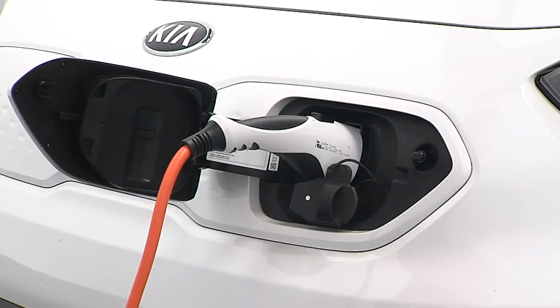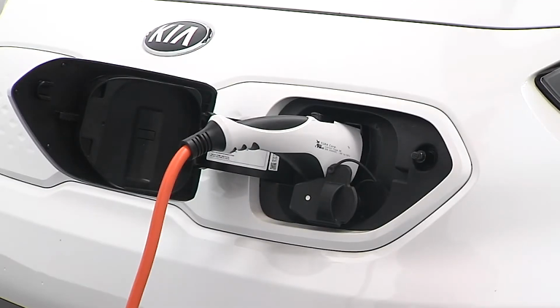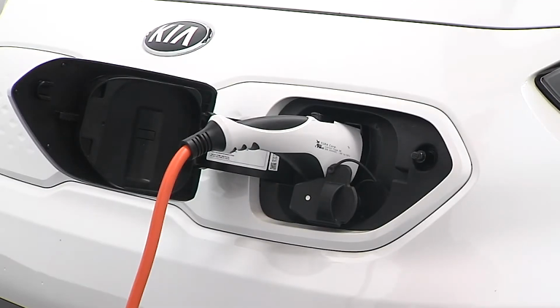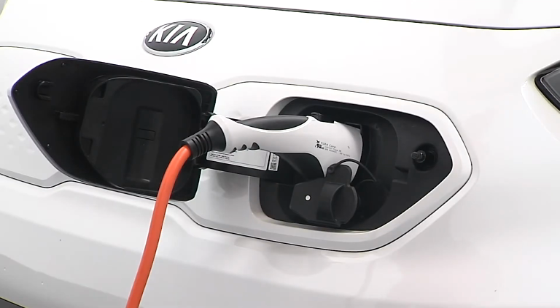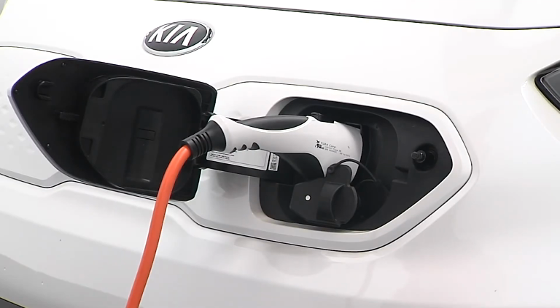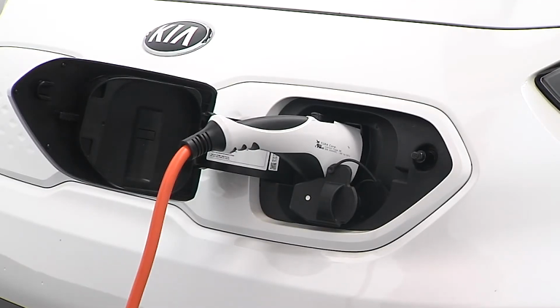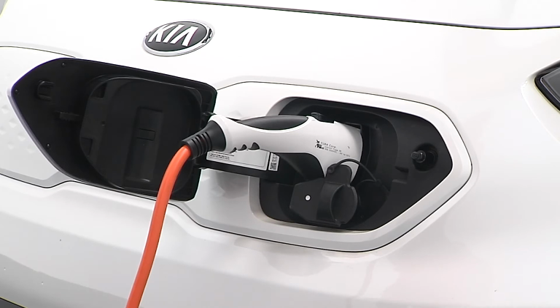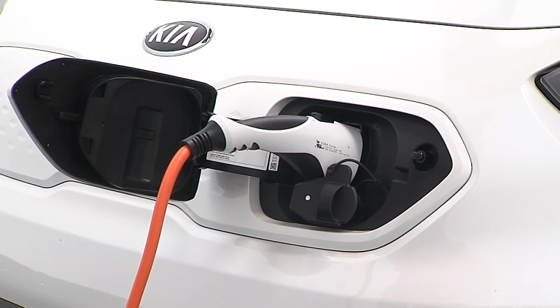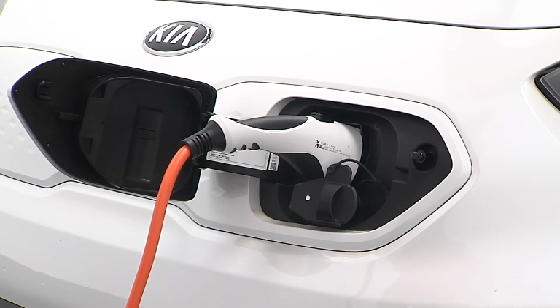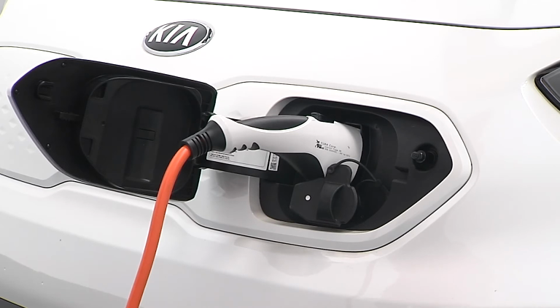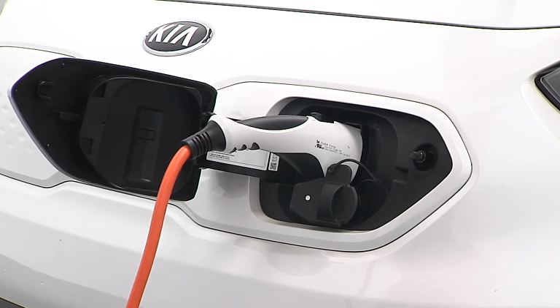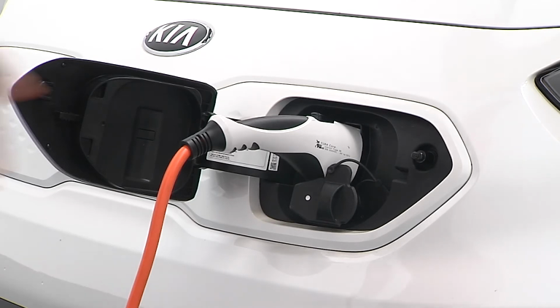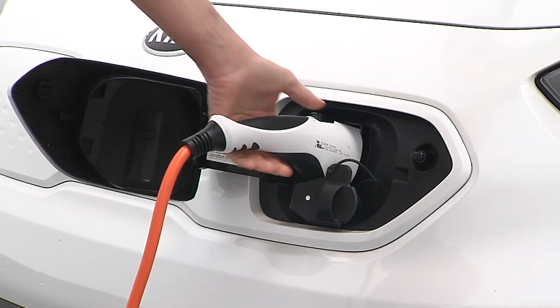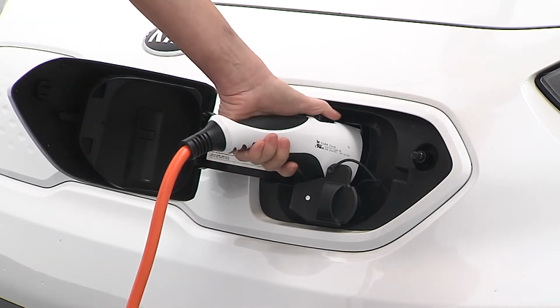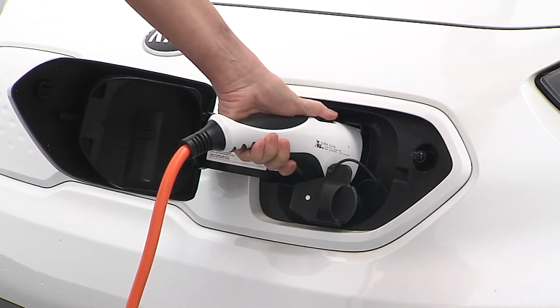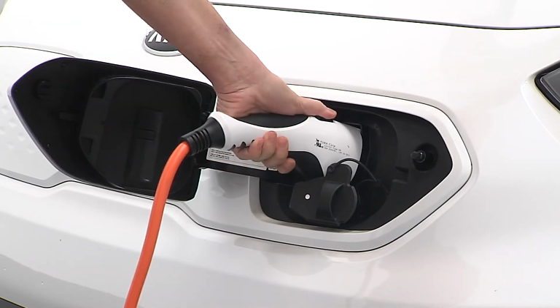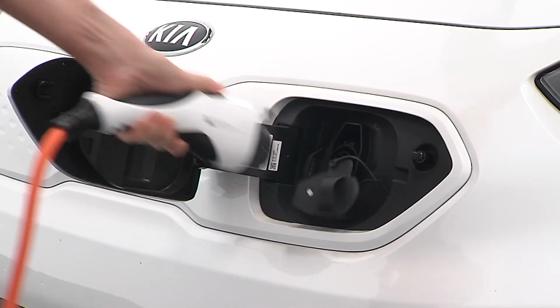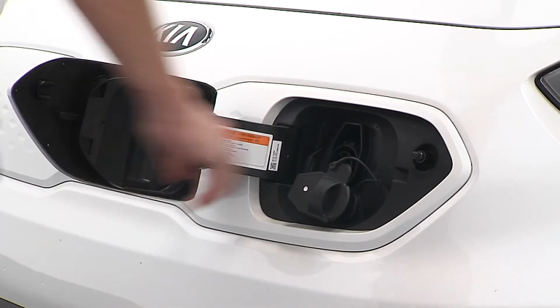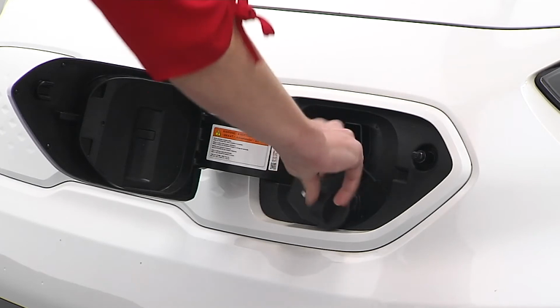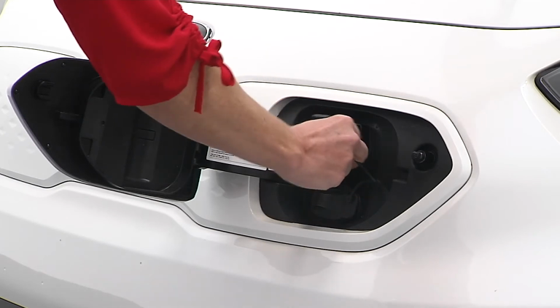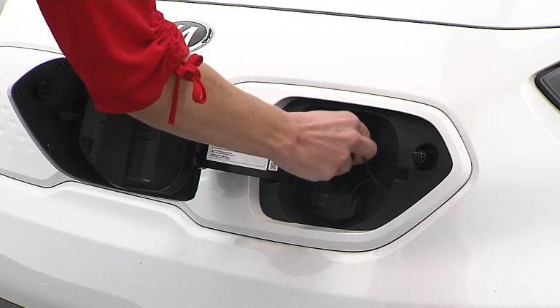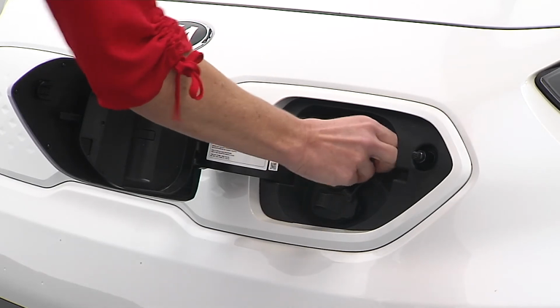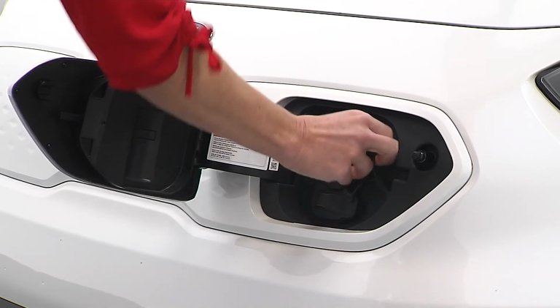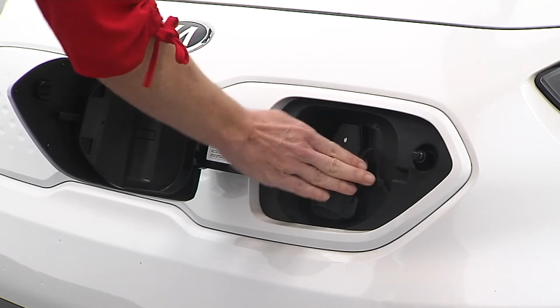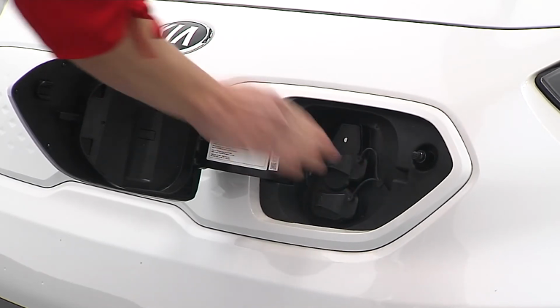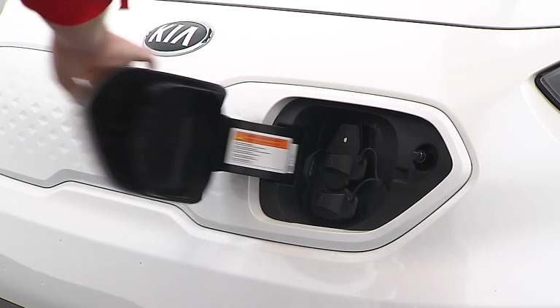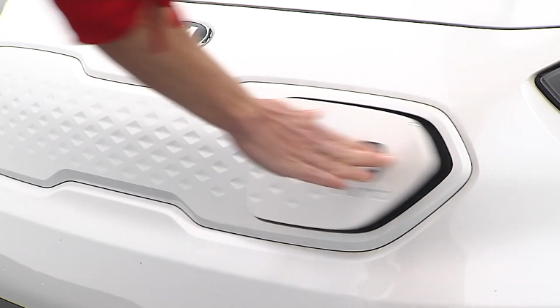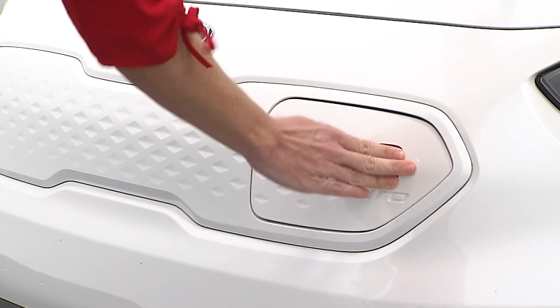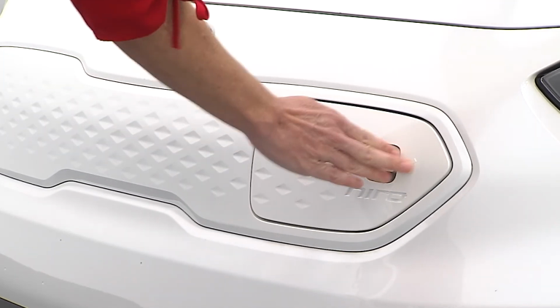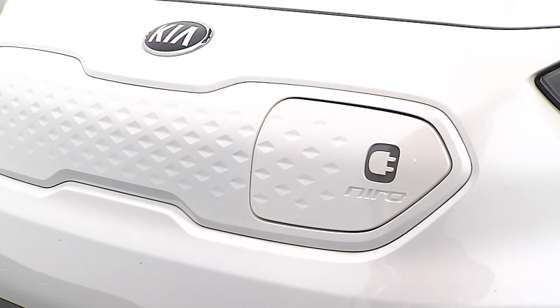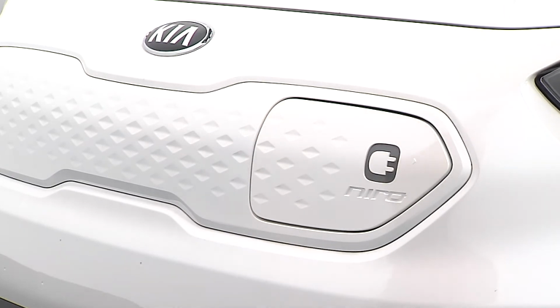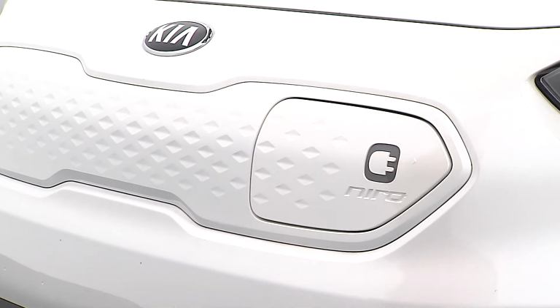Once all three lights are illuminated, charging is complete. When charging is complete, make sure the doors are unlocked. Then hold the charging connector handle and pull it back while pressing the release button. Replace the charging inlet cover and close the charging door. That's it — you're done.